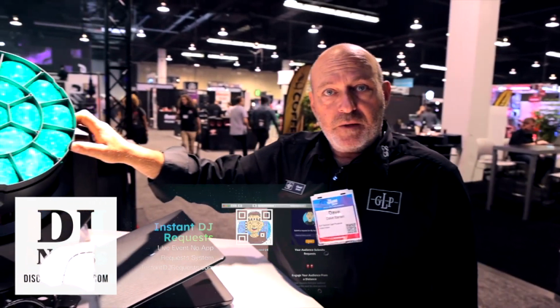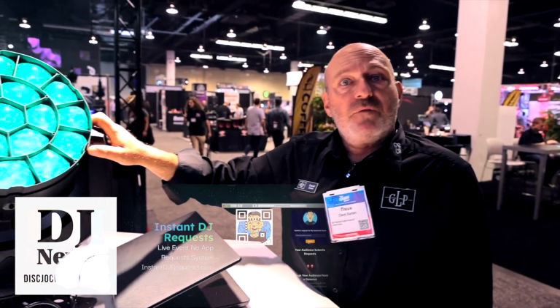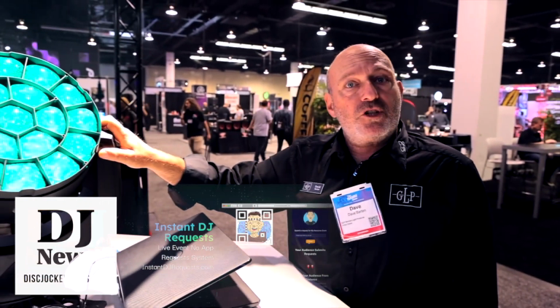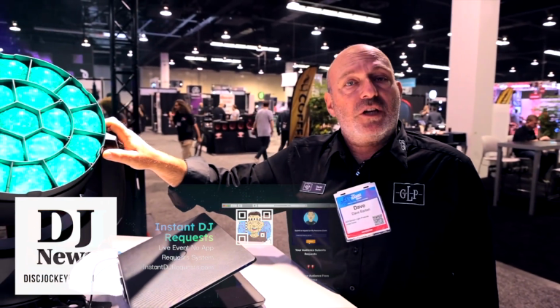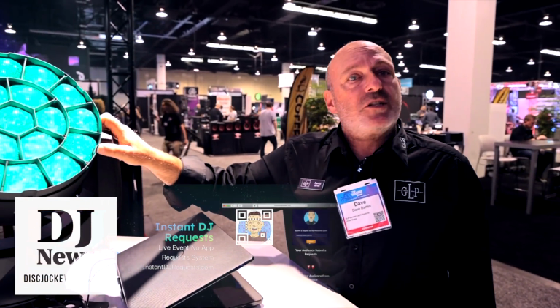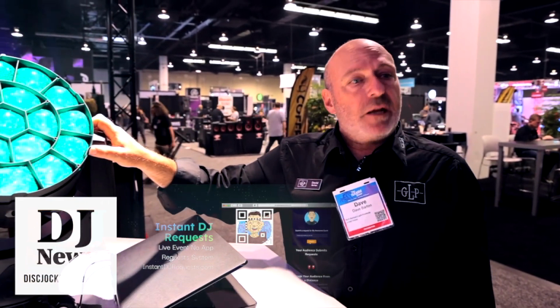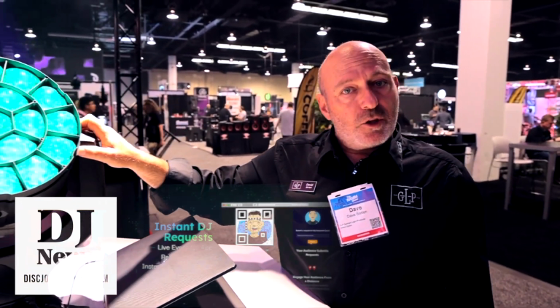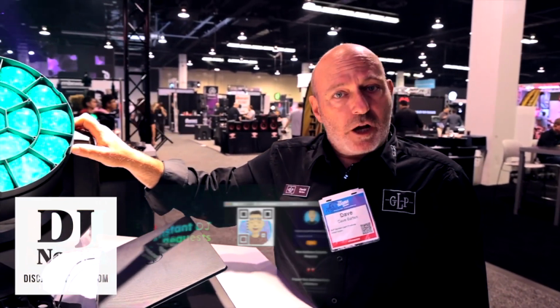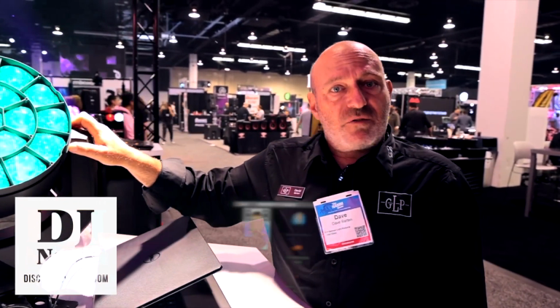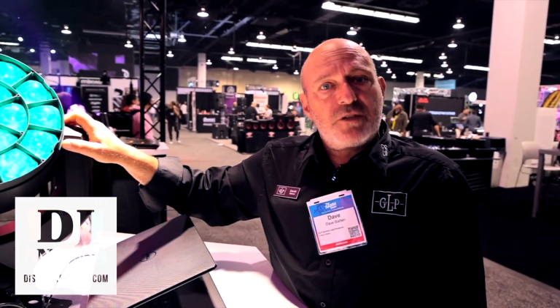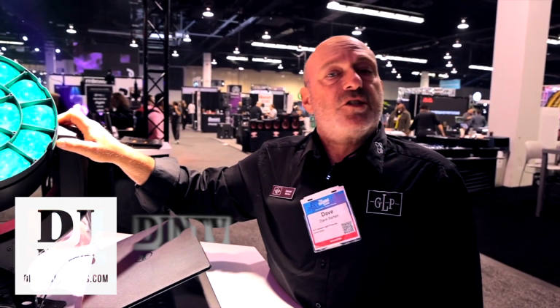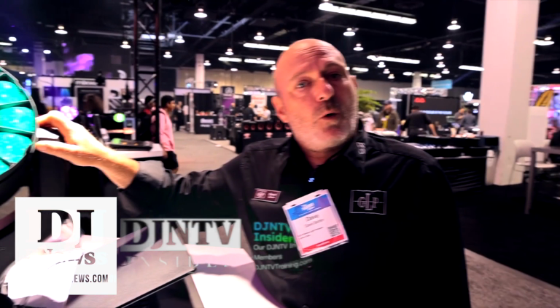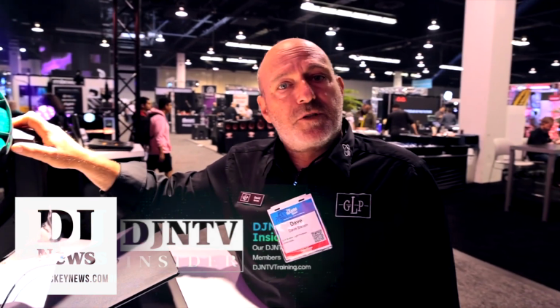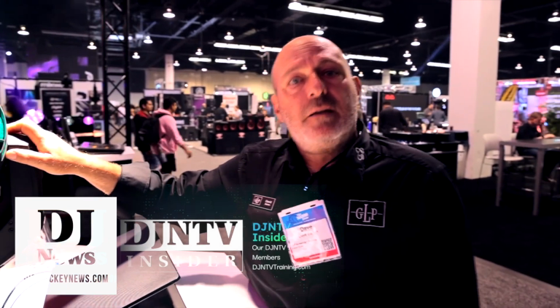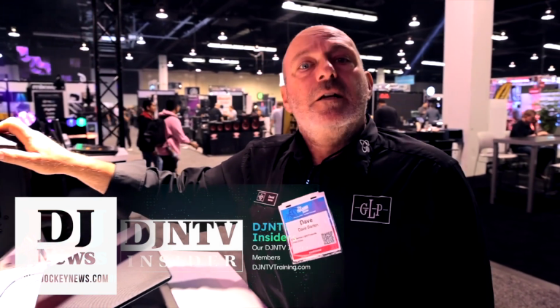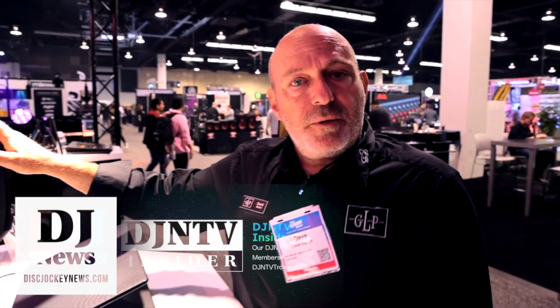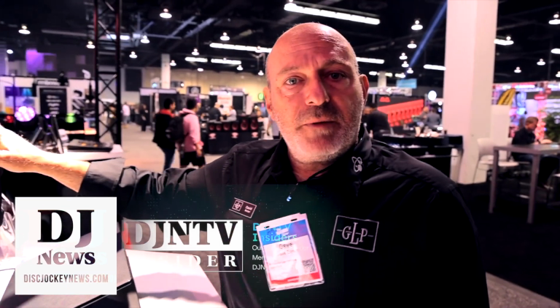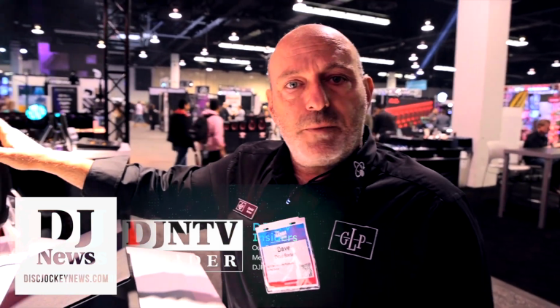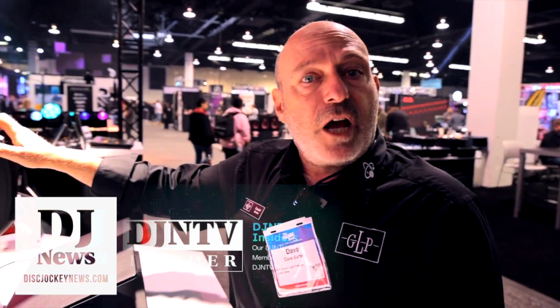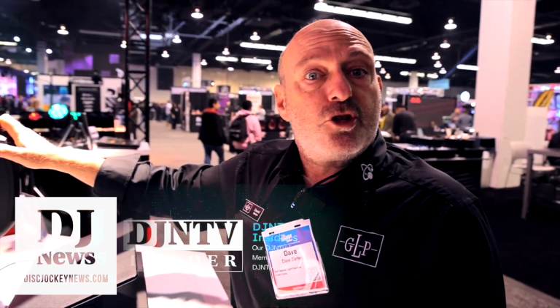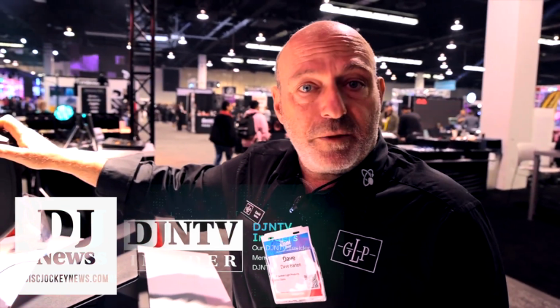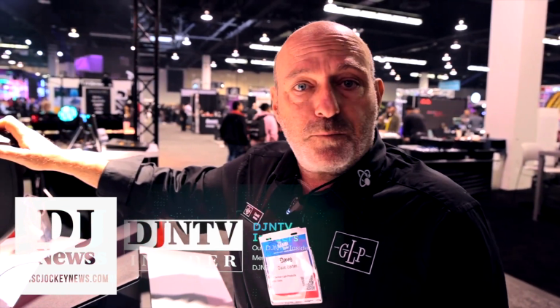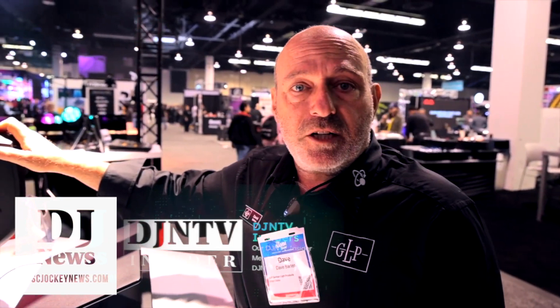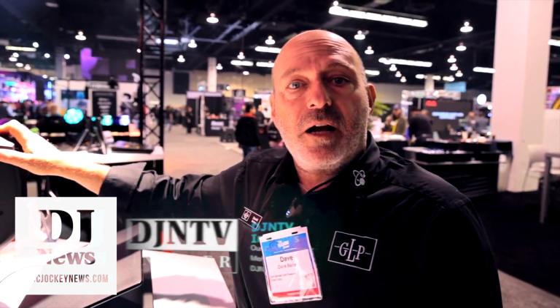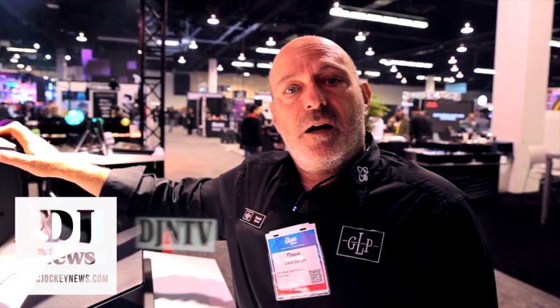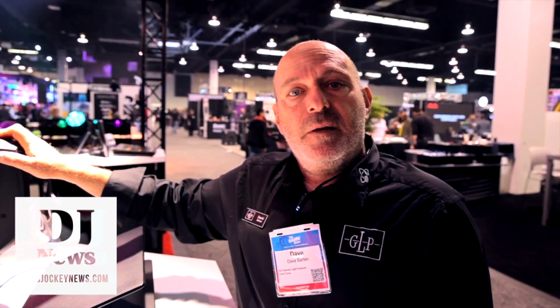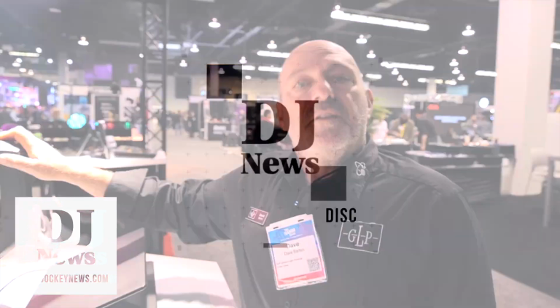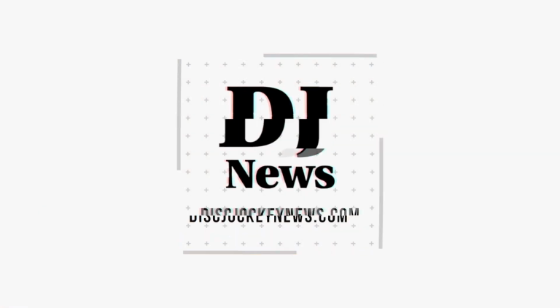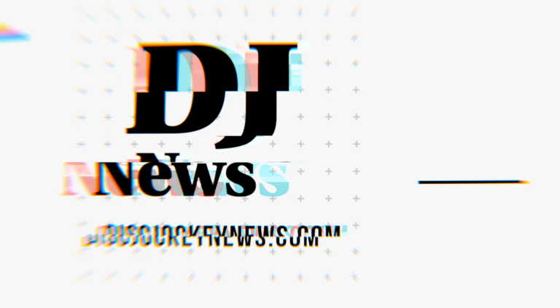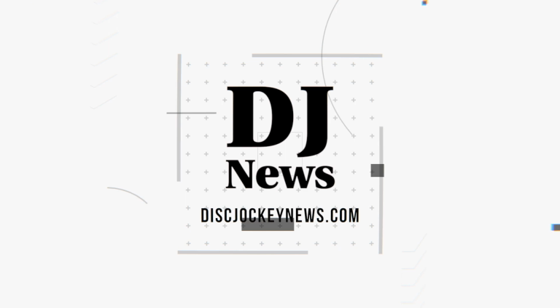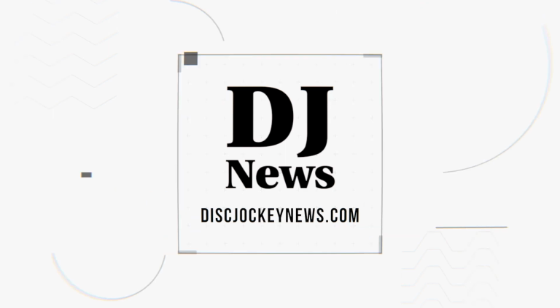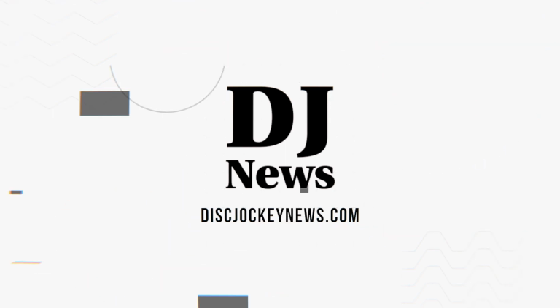If you wish to see this and many other products from us, visit our website at www.germanlightproducts.com. Thank you so much for joining us.